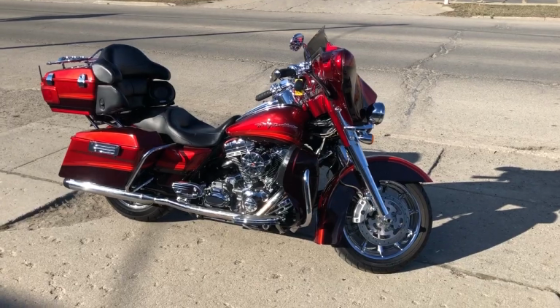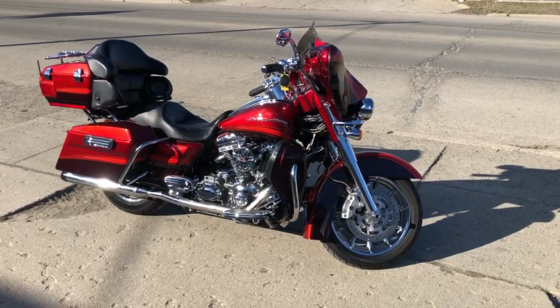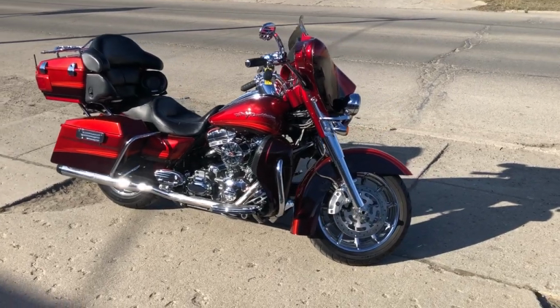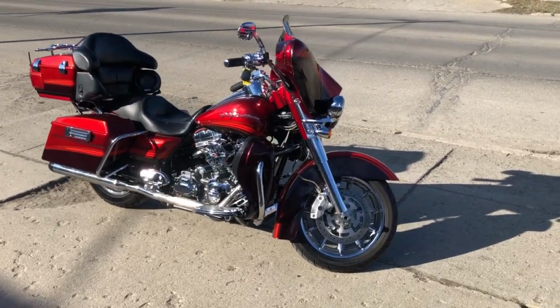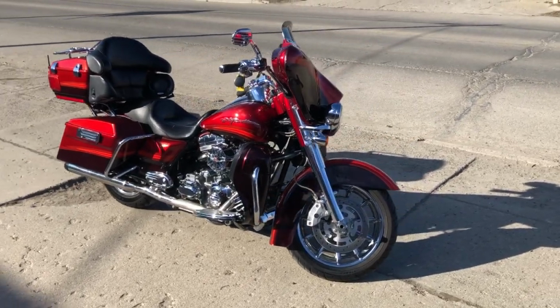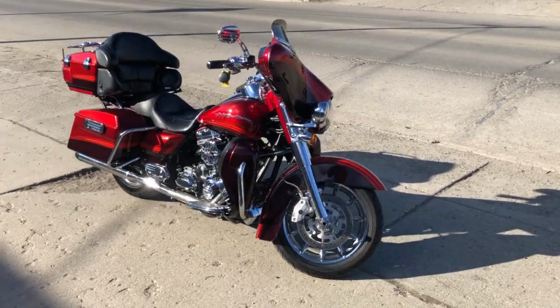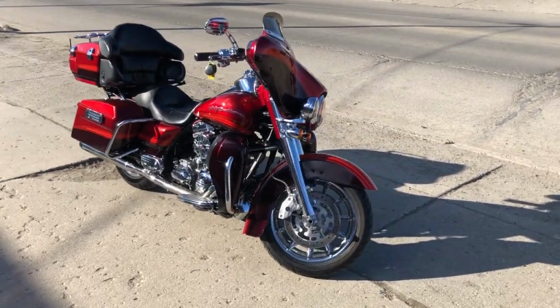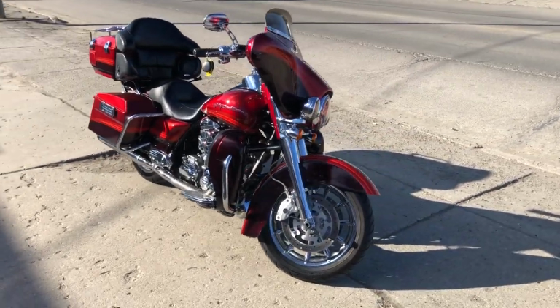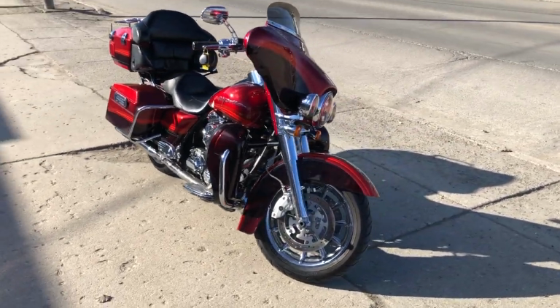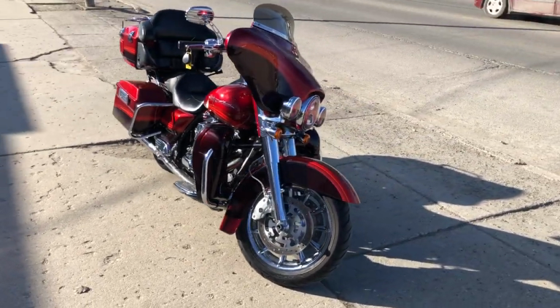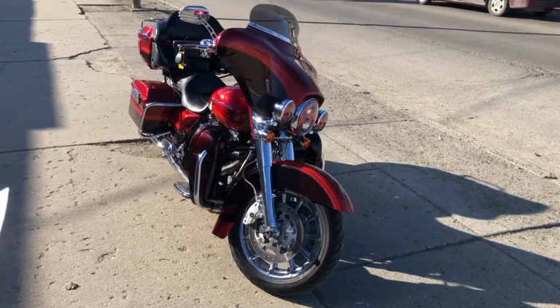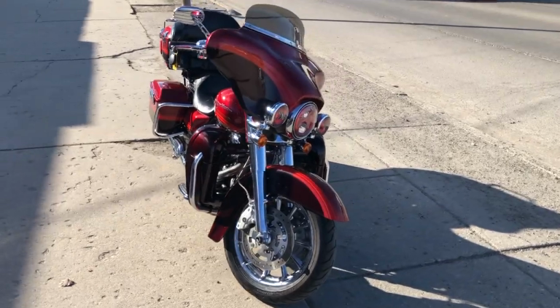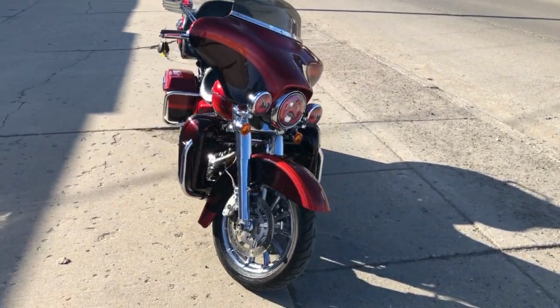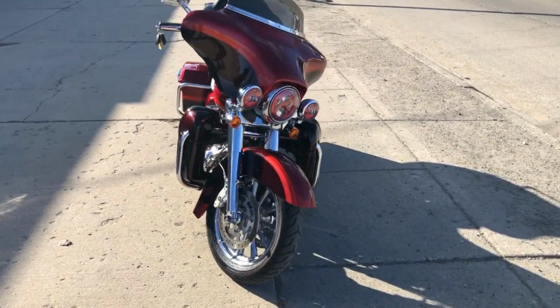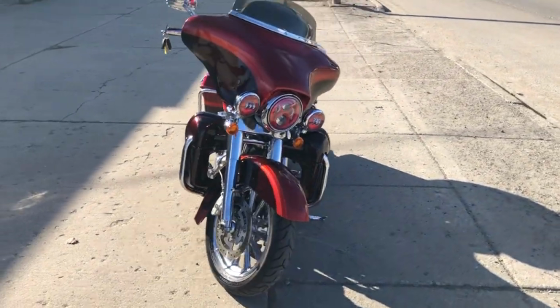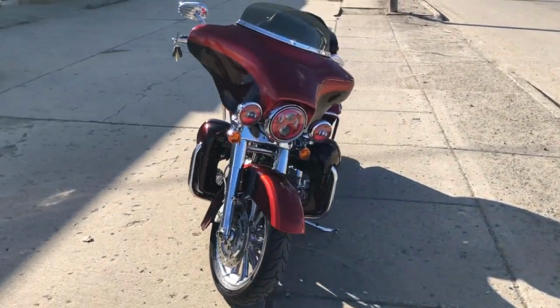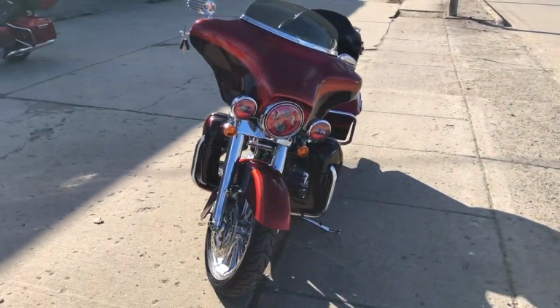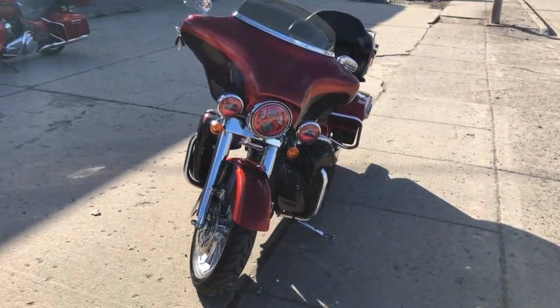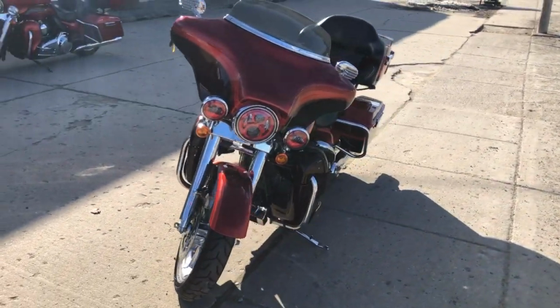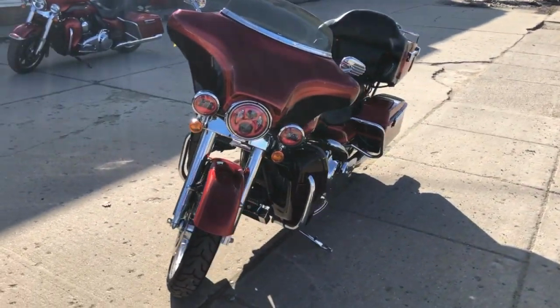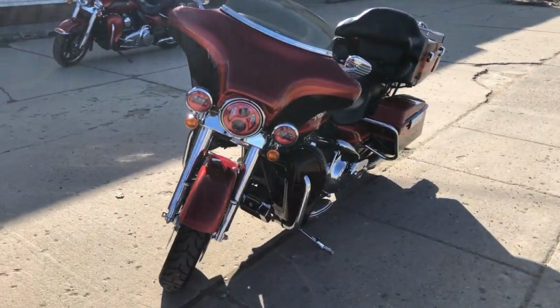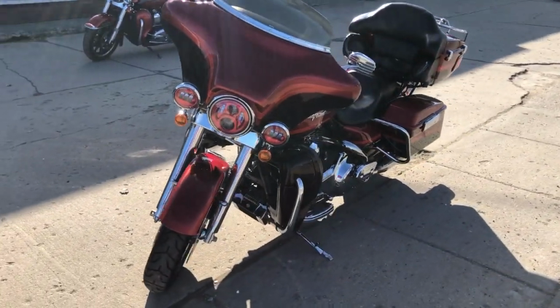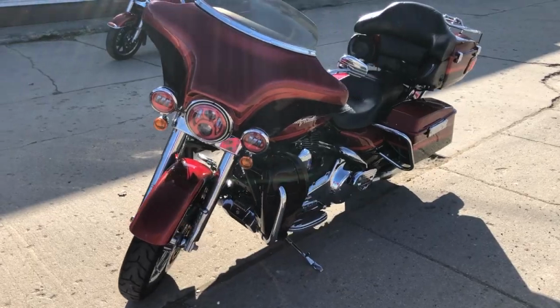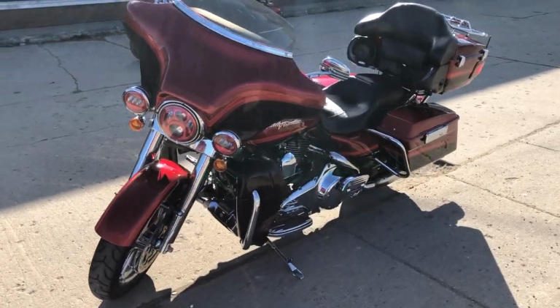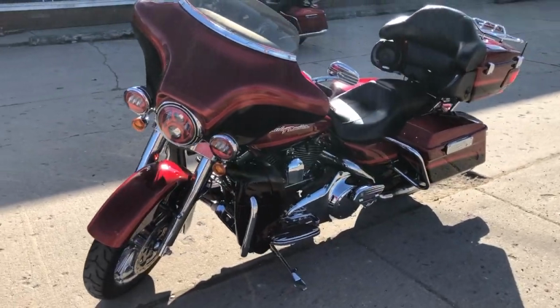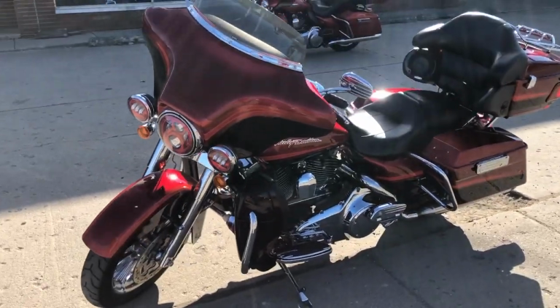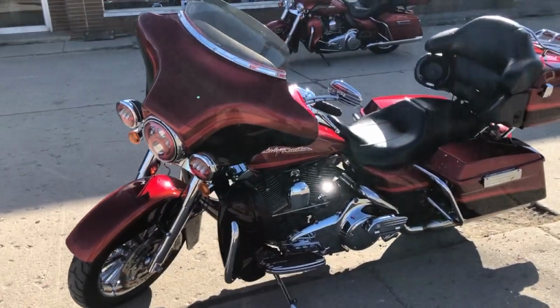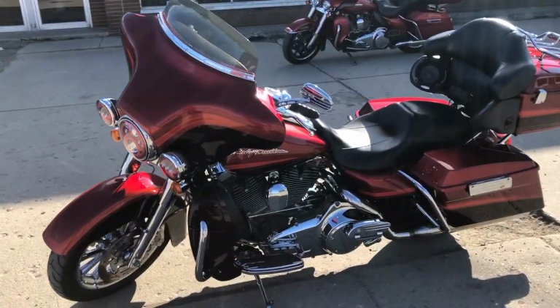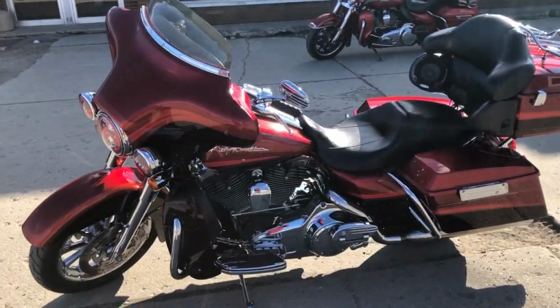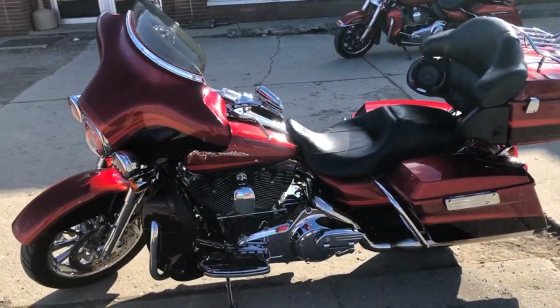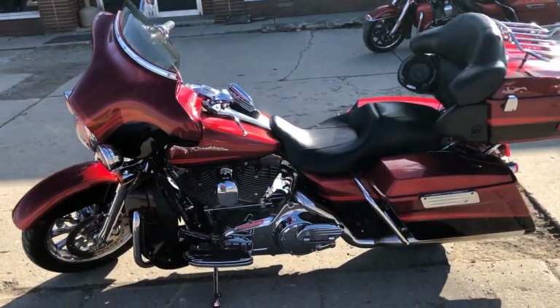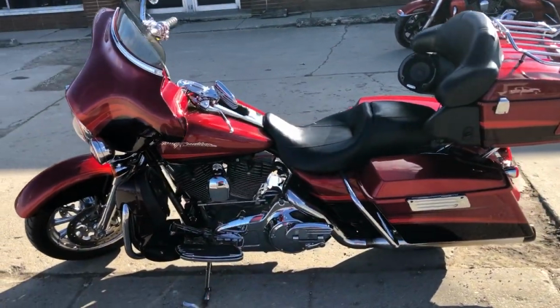Hey guys, ApprovalPowerSports.com here bringing you another Screamin' Eagle for sale. We've really stocked up on these this year. This one's a 2009, comes in that ruby red, typhoon, maroon — this thing turns heads everywhere you go.